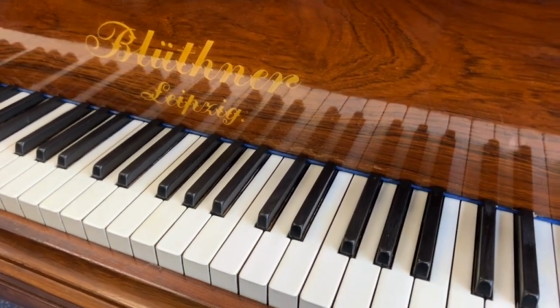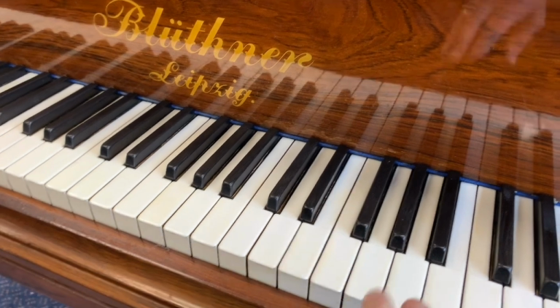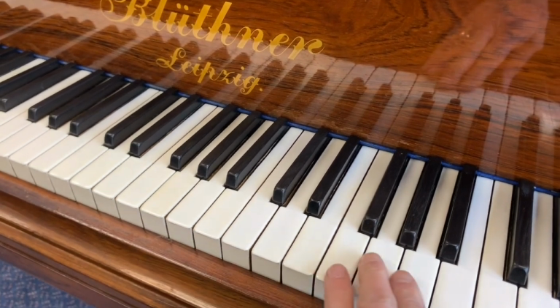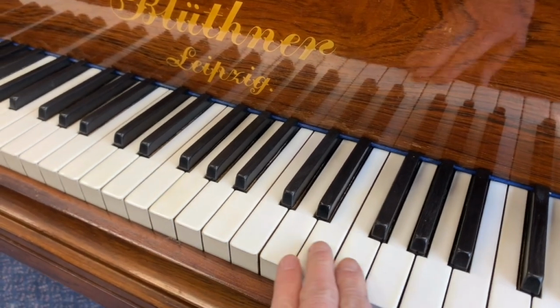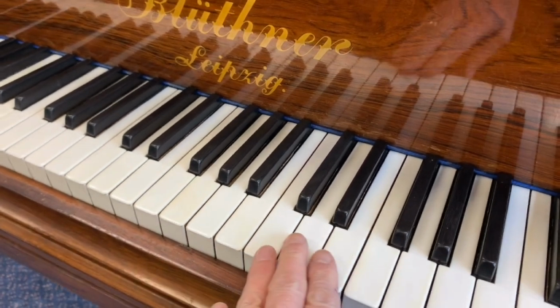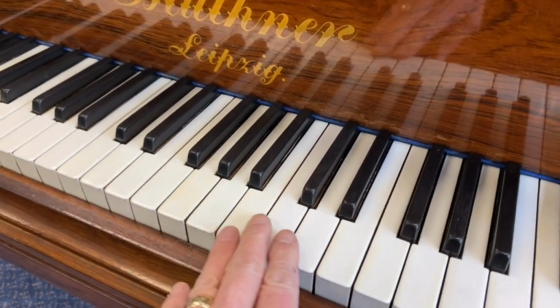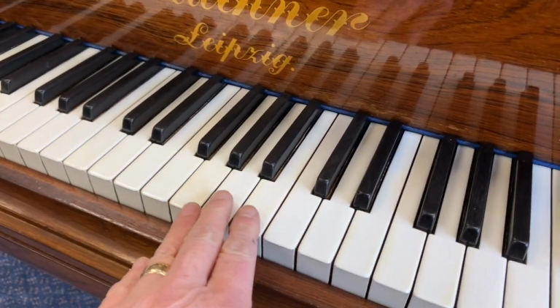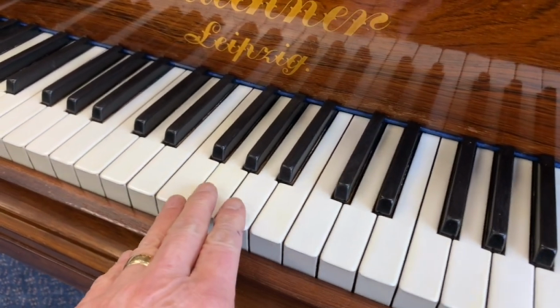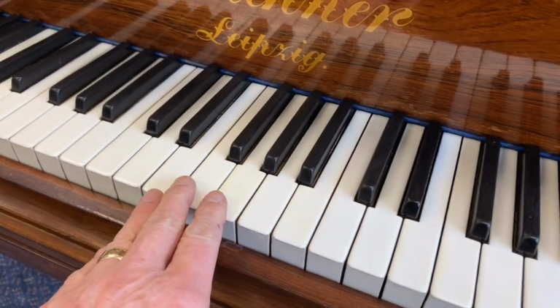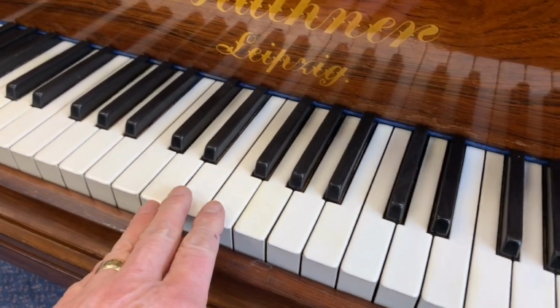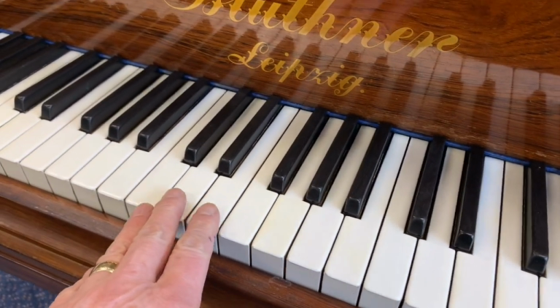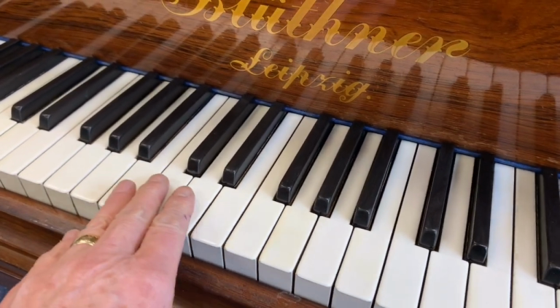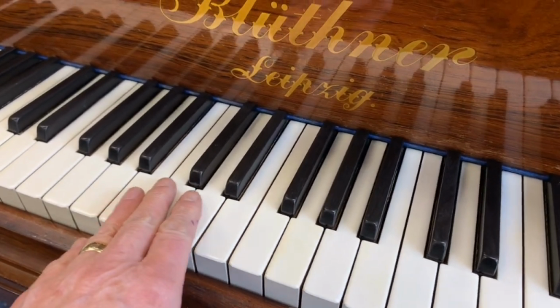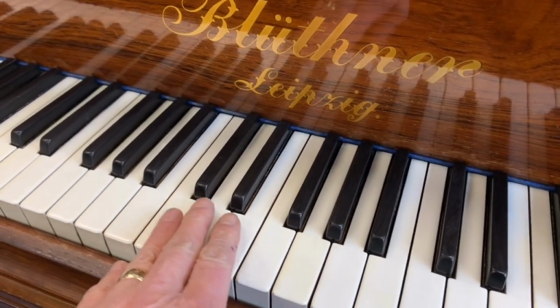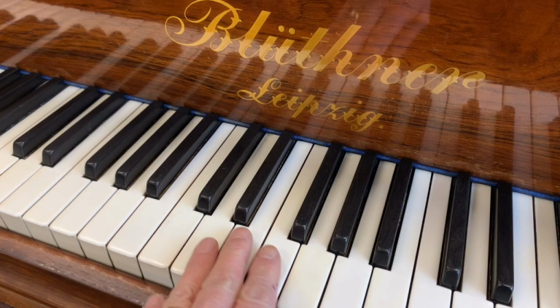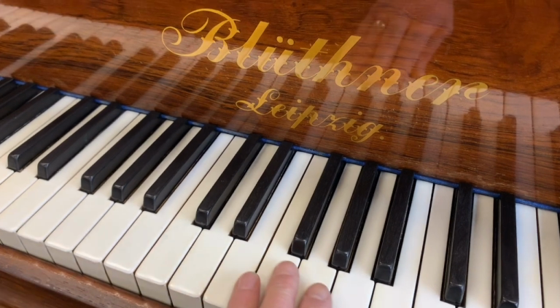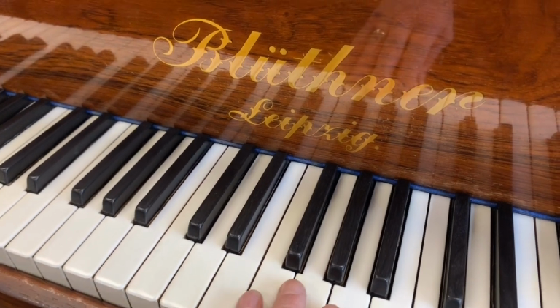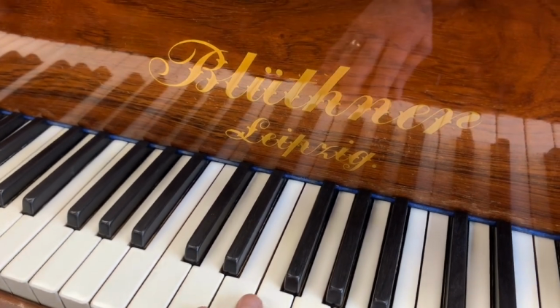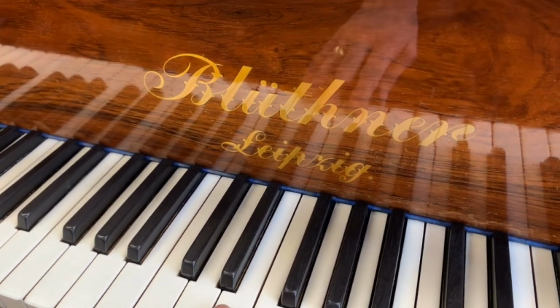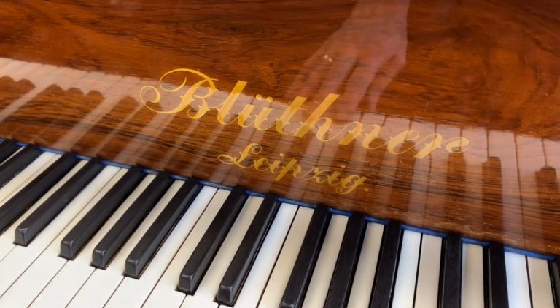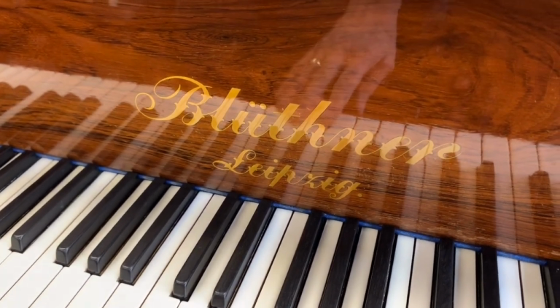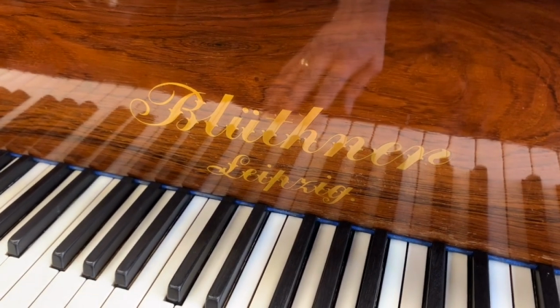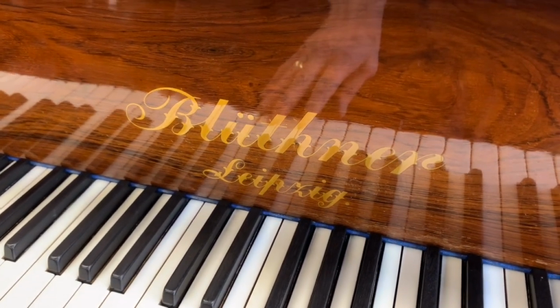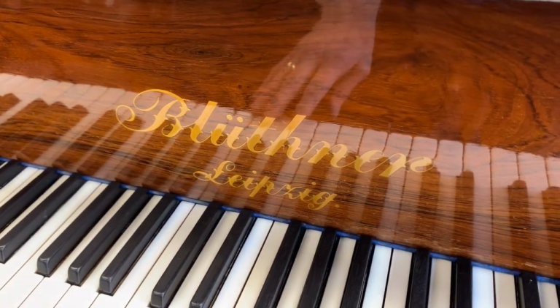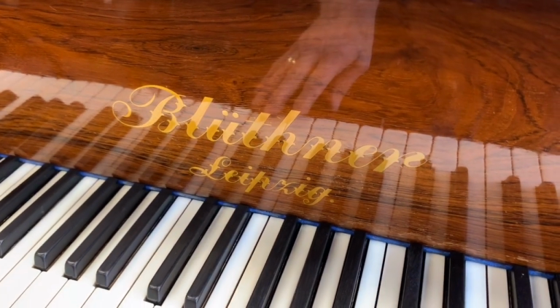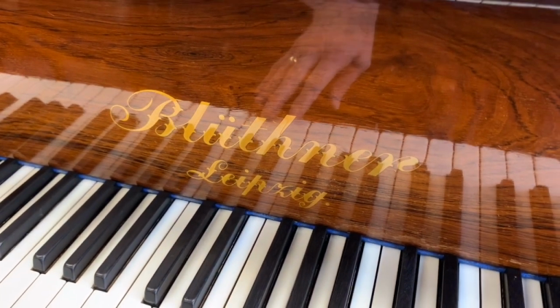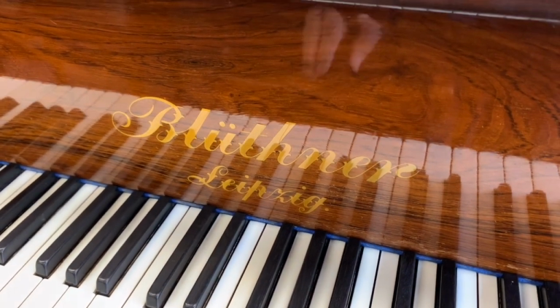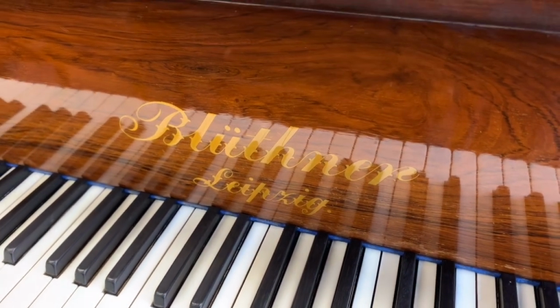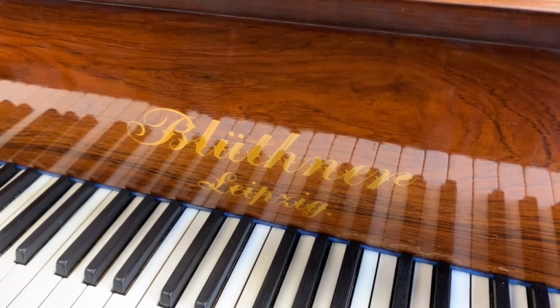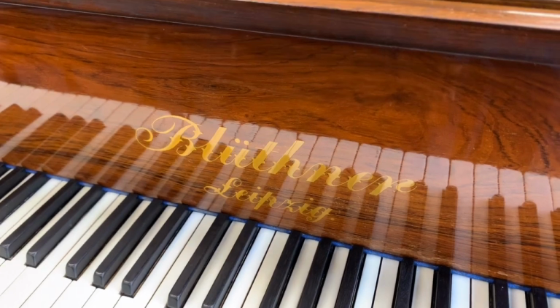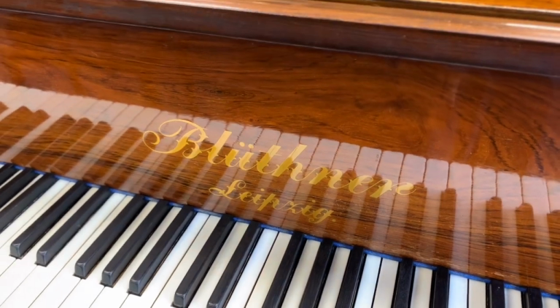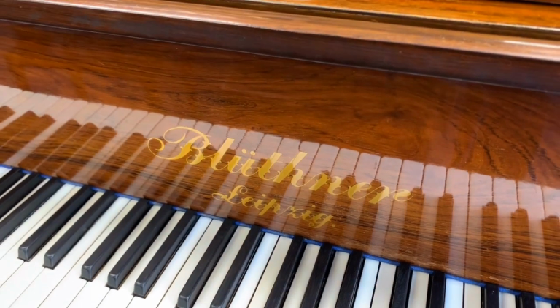Veering in on the keys, we can see that these are really perfect ivory keys — we've buffed them up already. So we've done some work on this piano and a little bit more to do, so I'm going to look at what else needs doing on it.